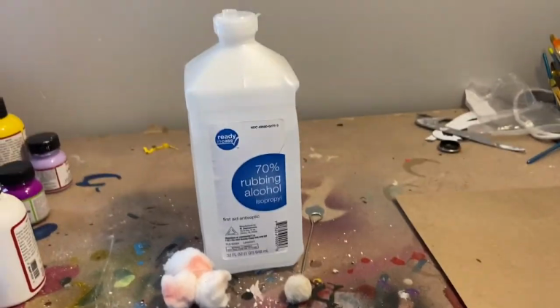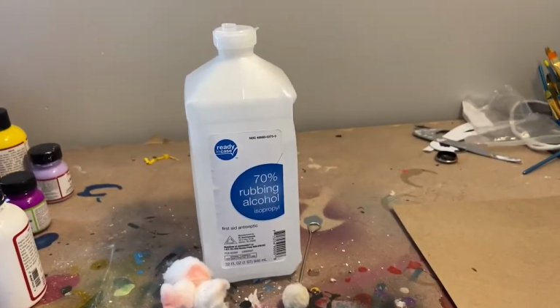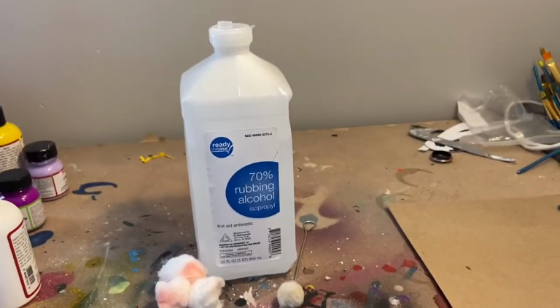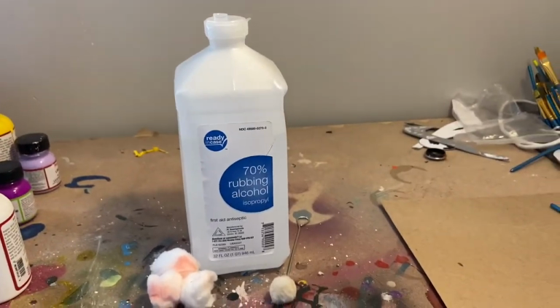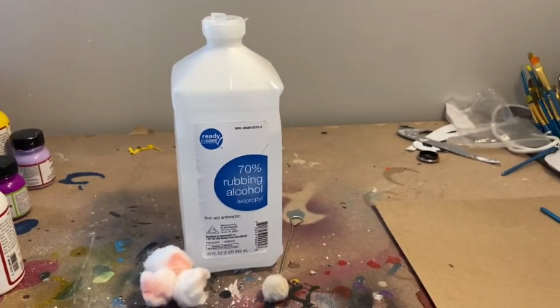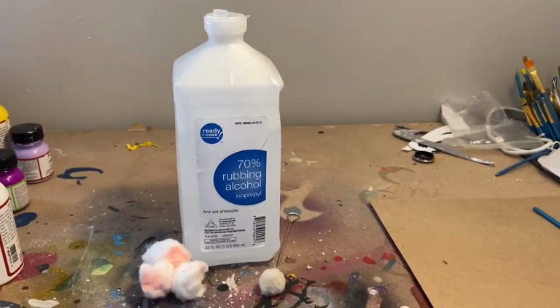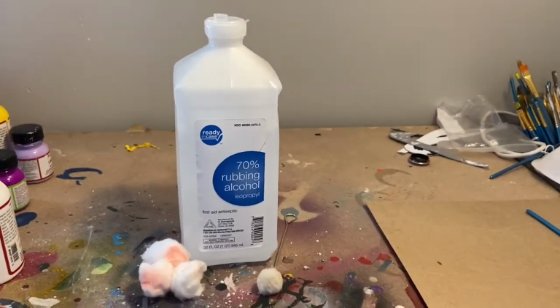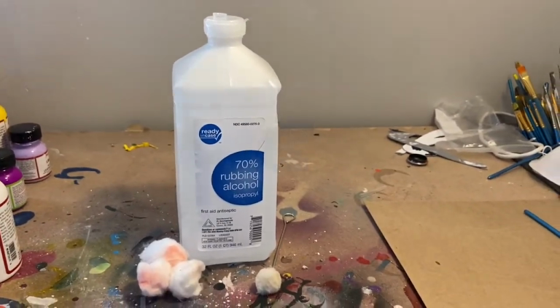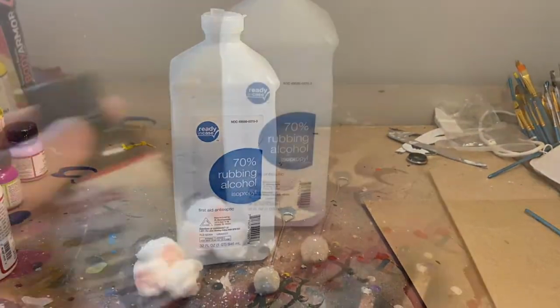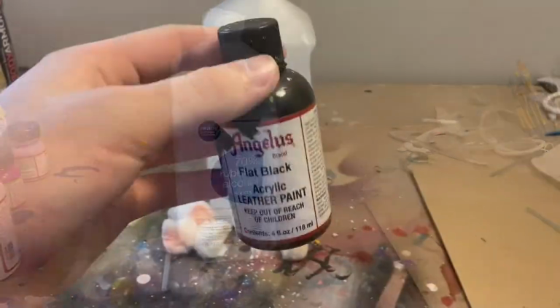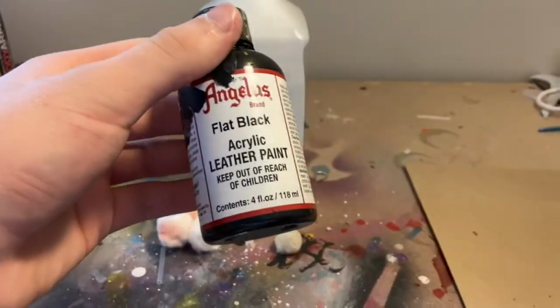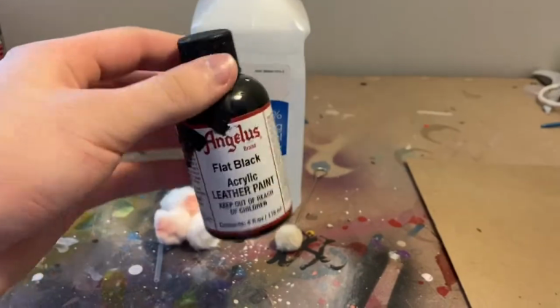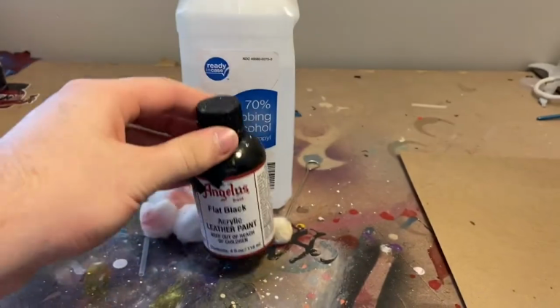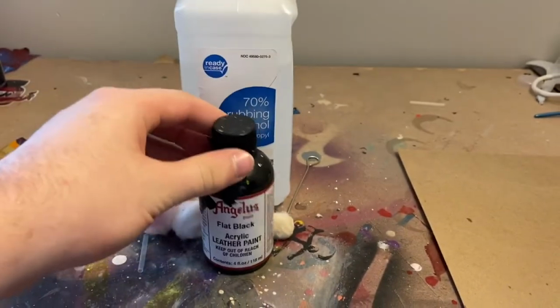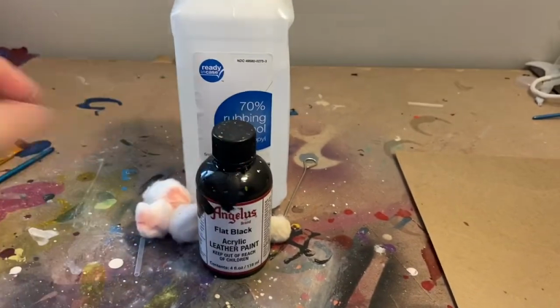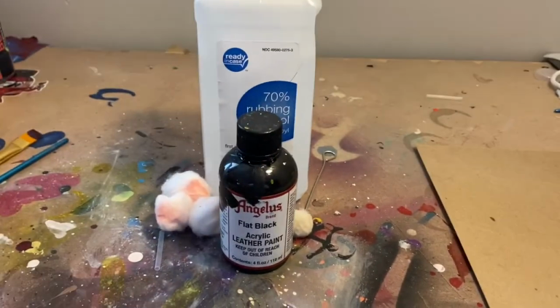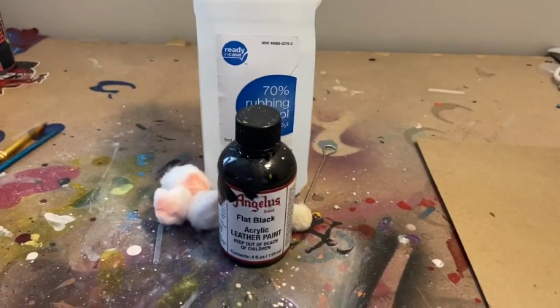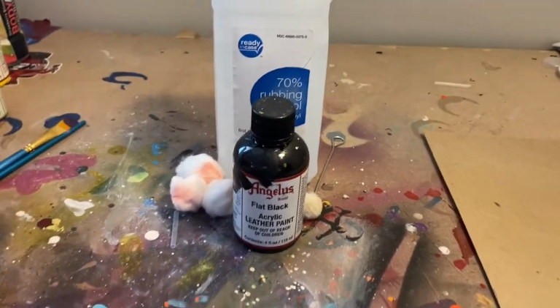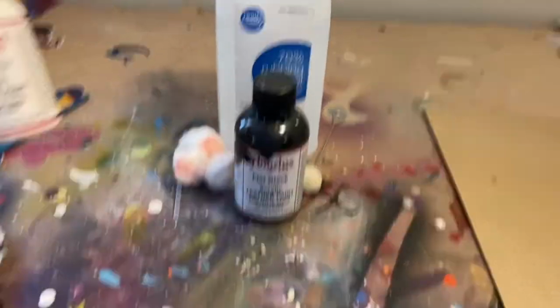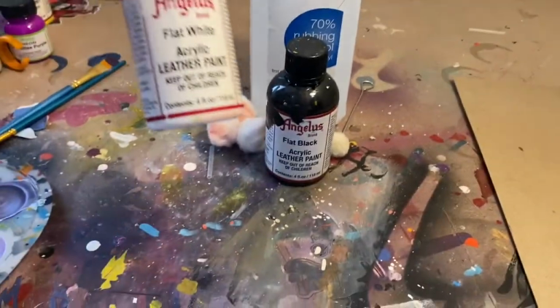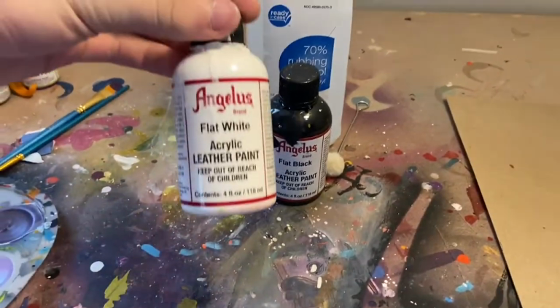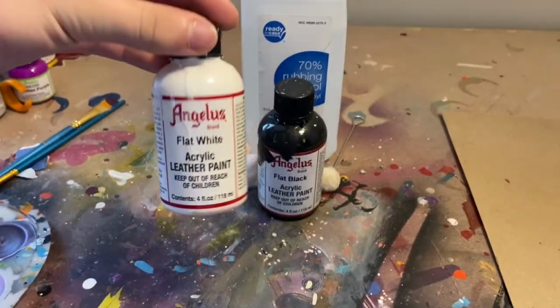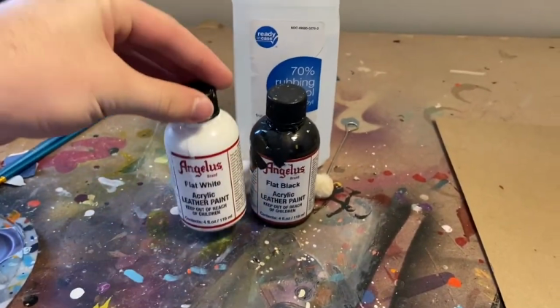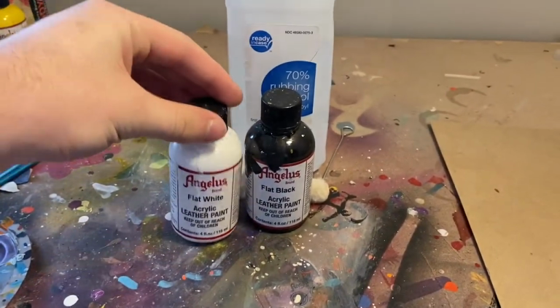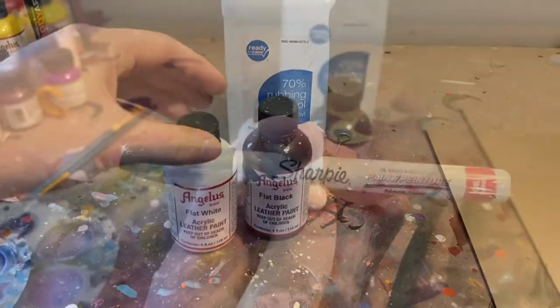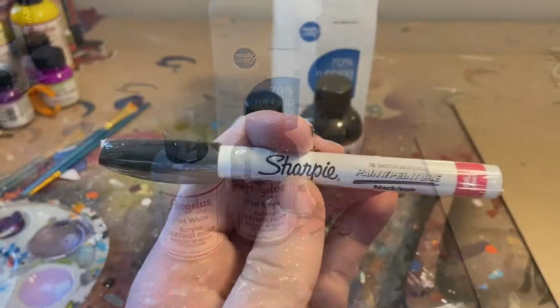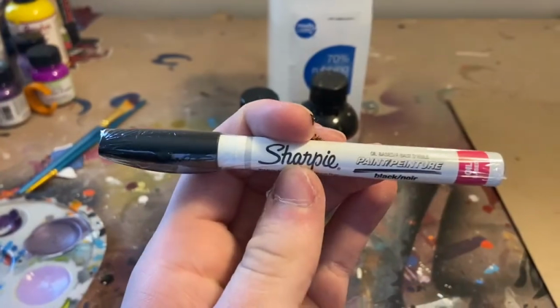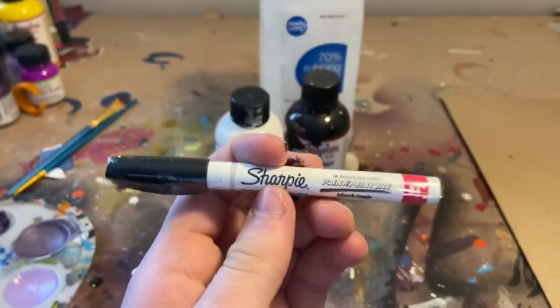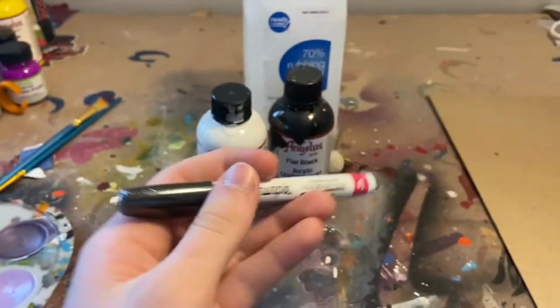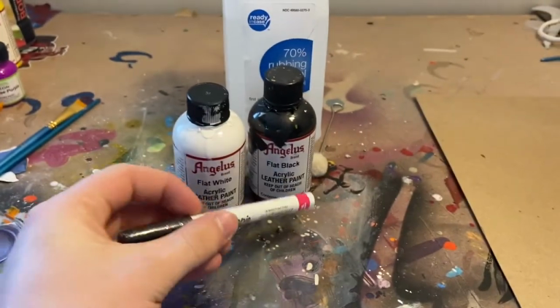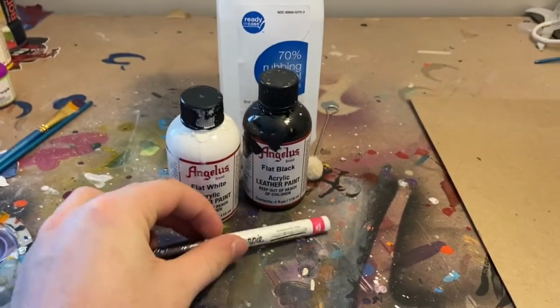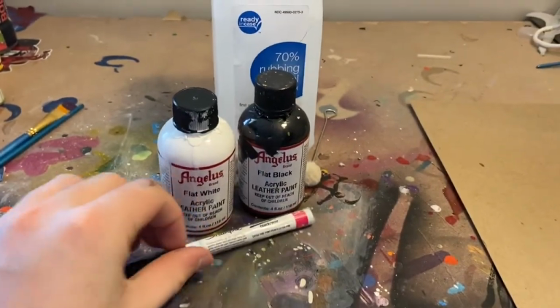The supplies you'll need are some rubbing alcohol, some cotton balls. You'll need gray and black antlers paint. I don't have gray so I'm mixing white with my black, and a black sharpie paint pen.